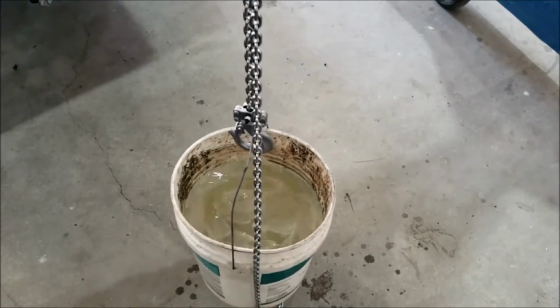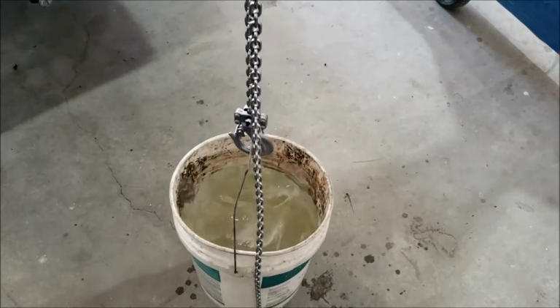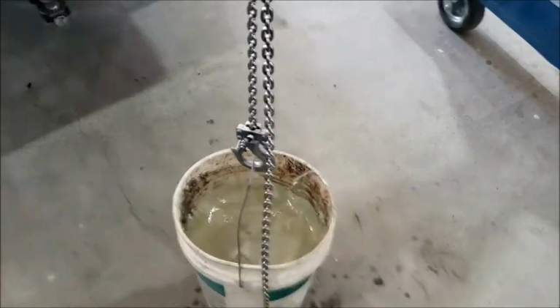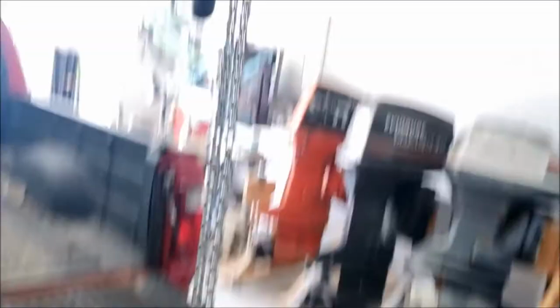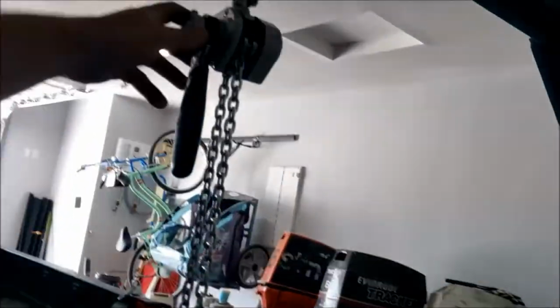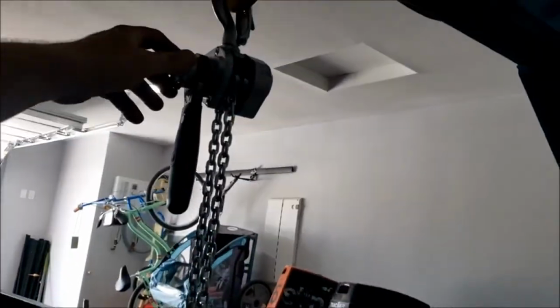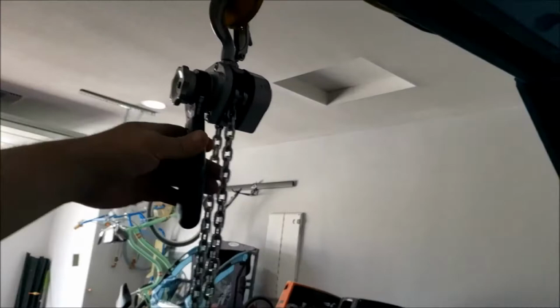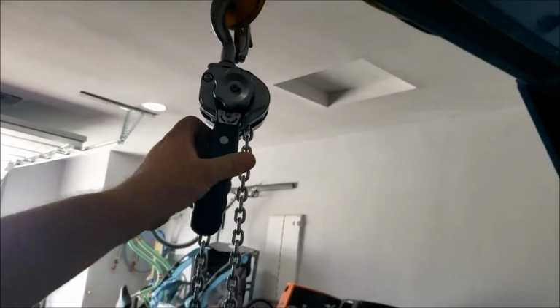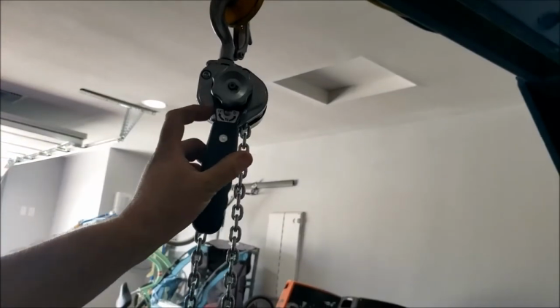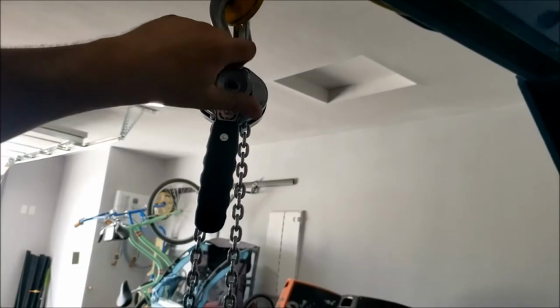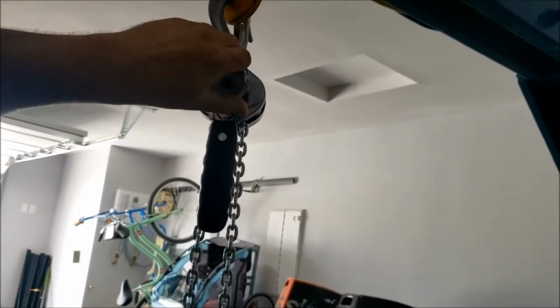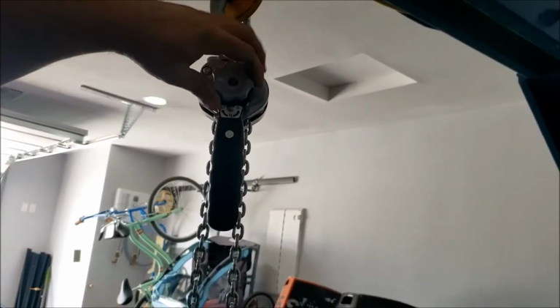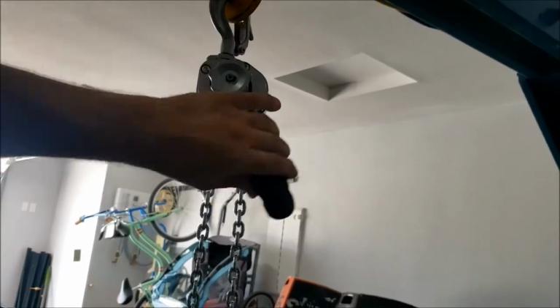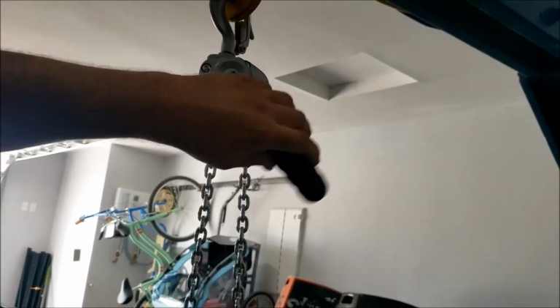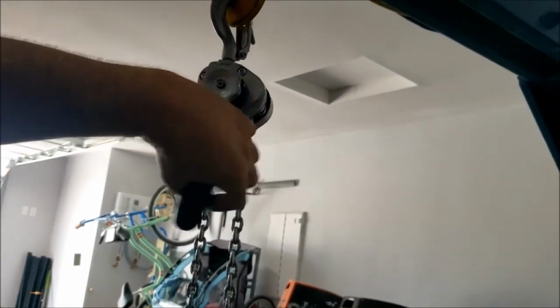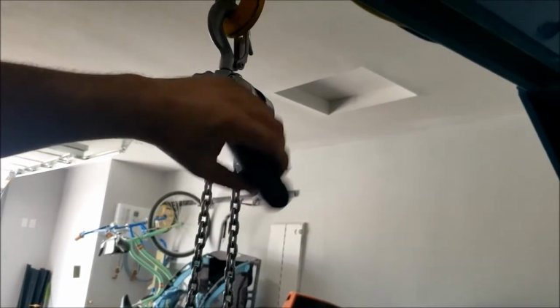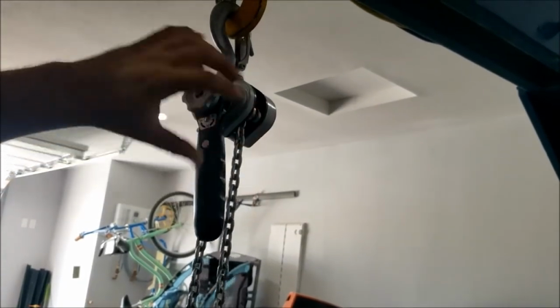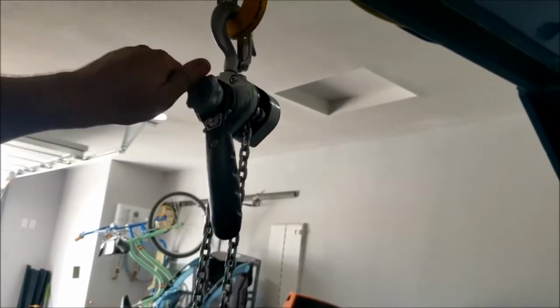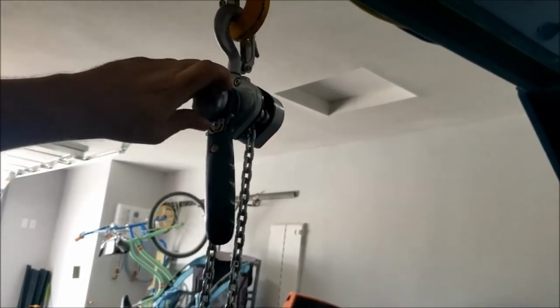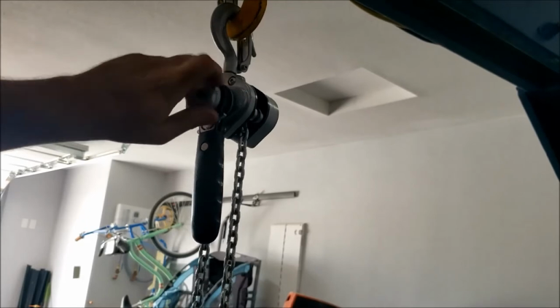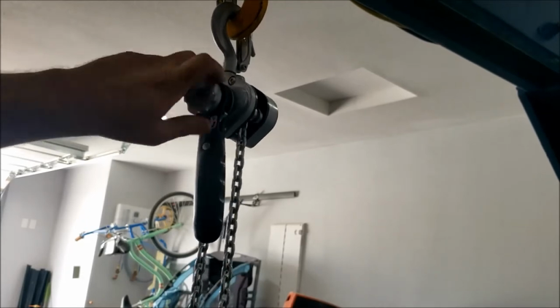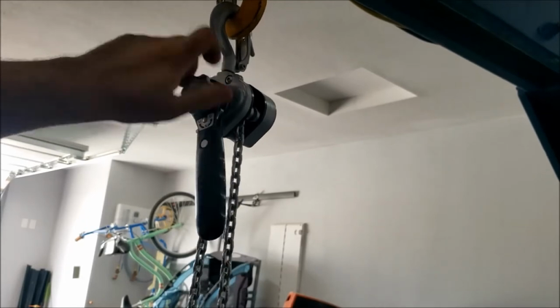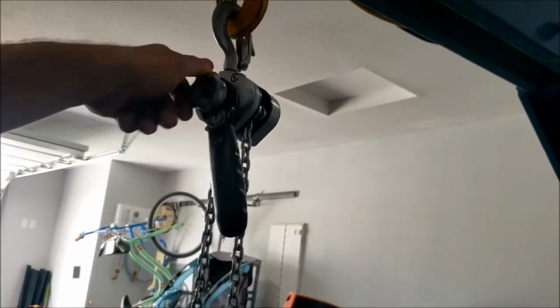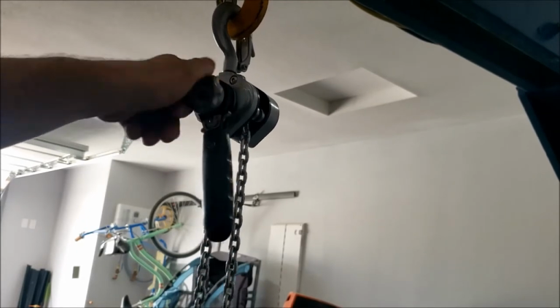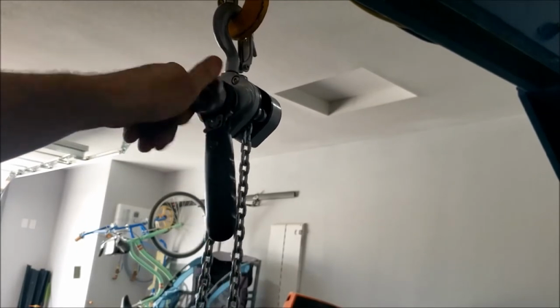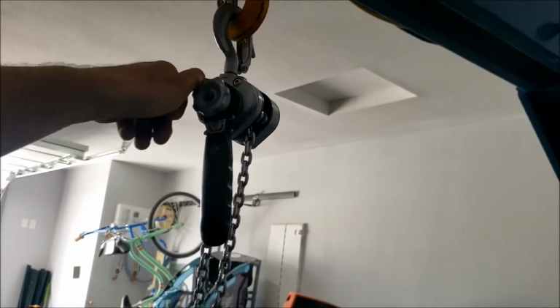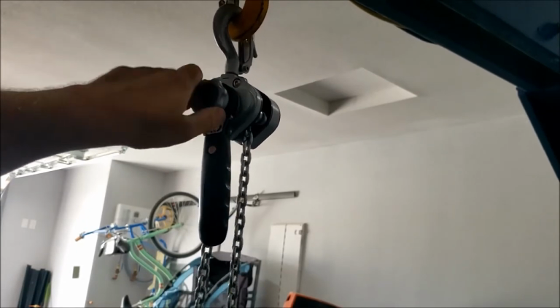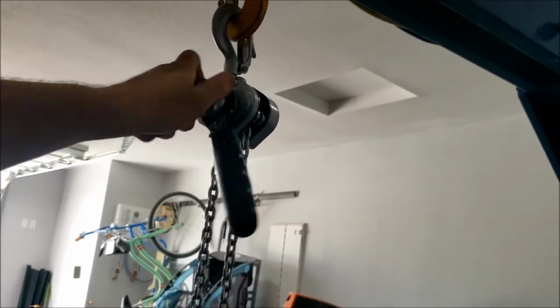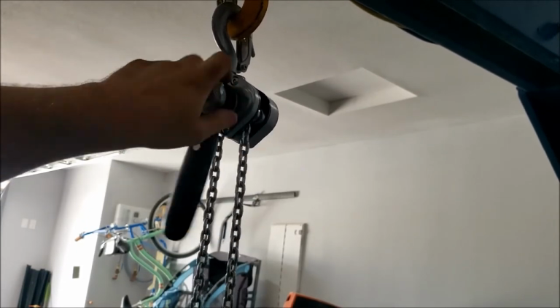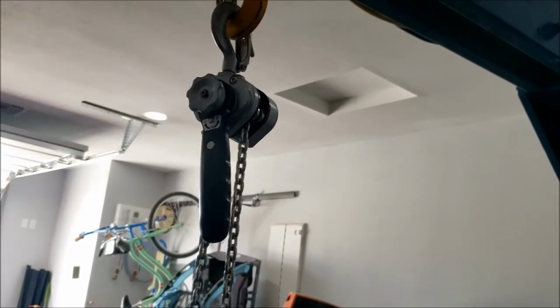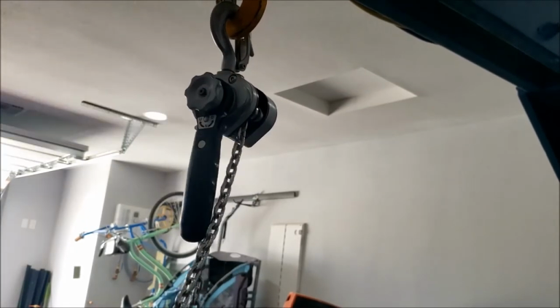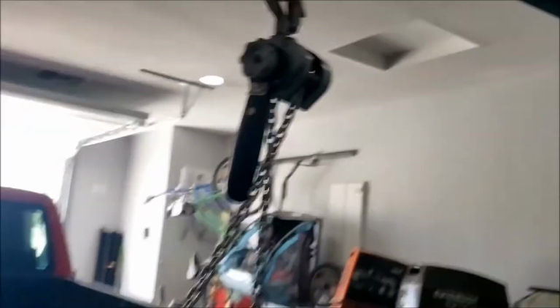That's kind of cool — look. I have it on down, but I don't need to sit here and ratchet it, which takes work. I can just spin it. Much easier to lower down.